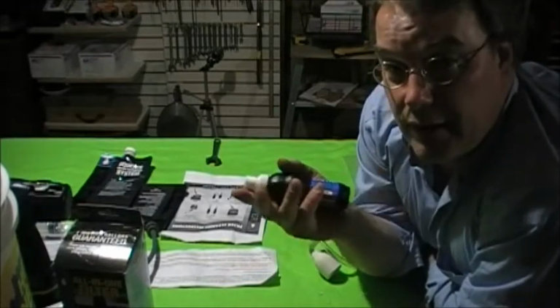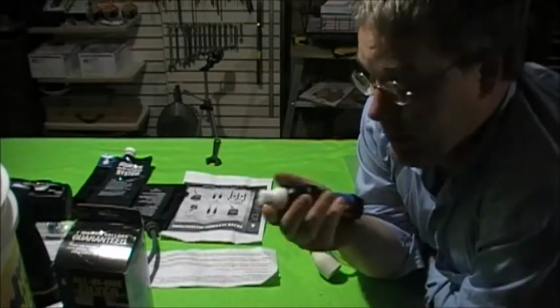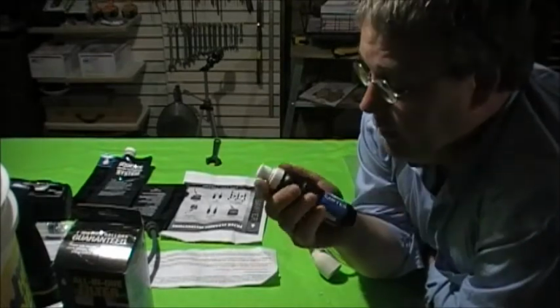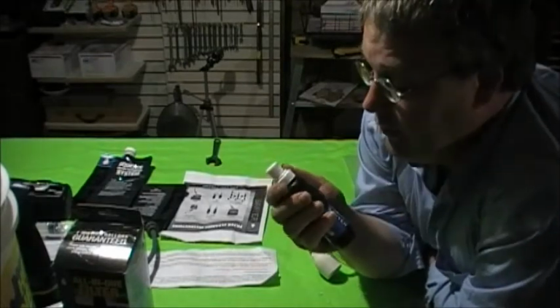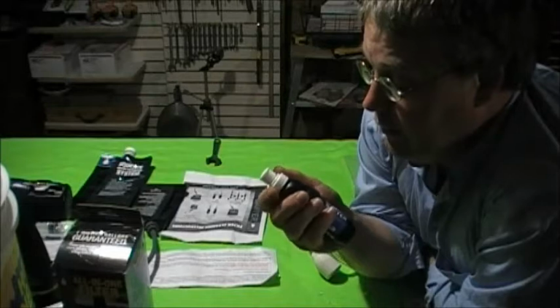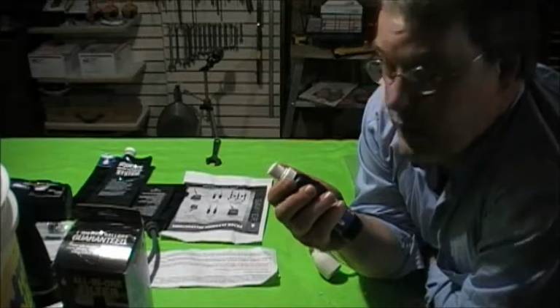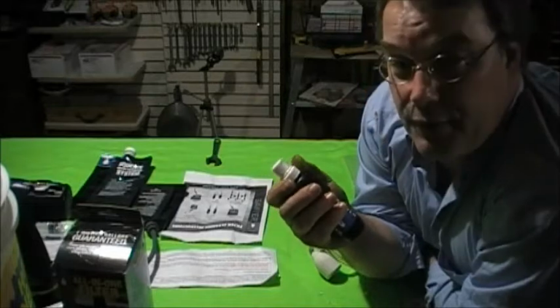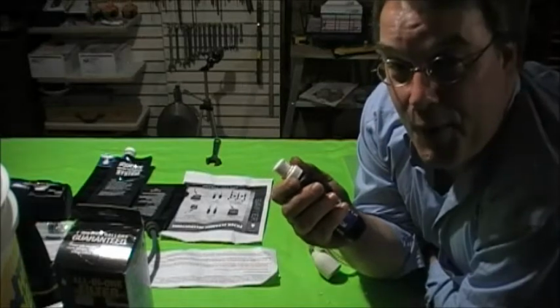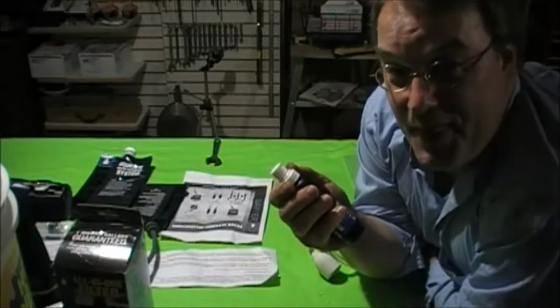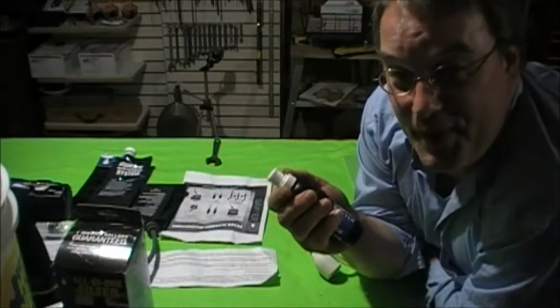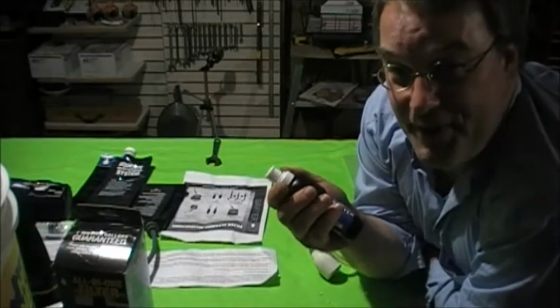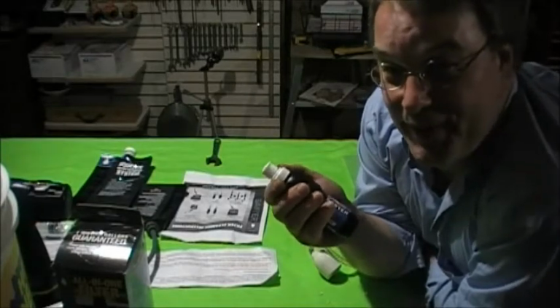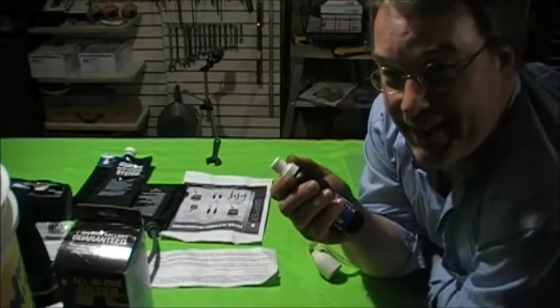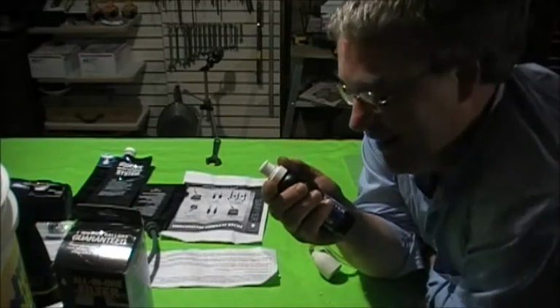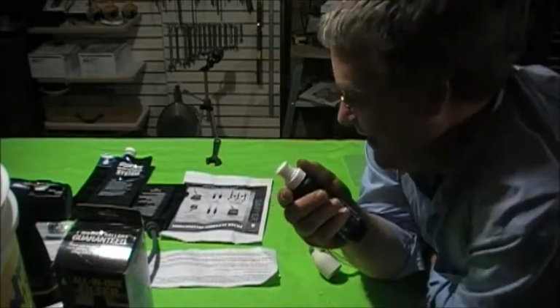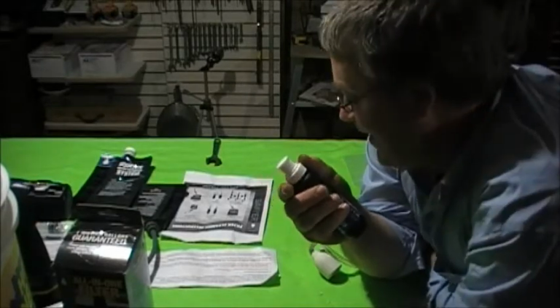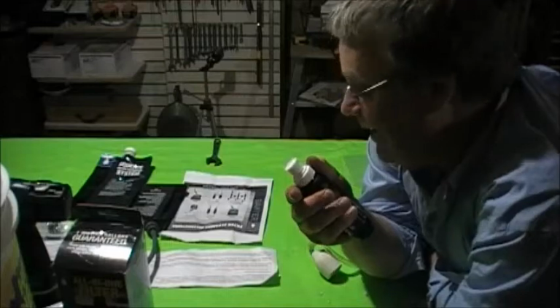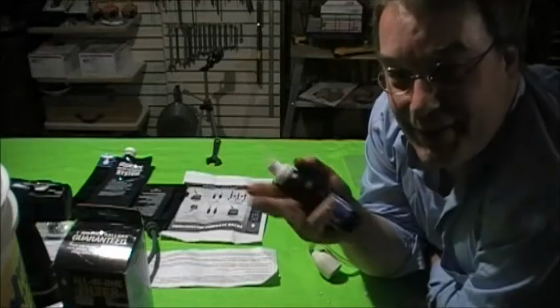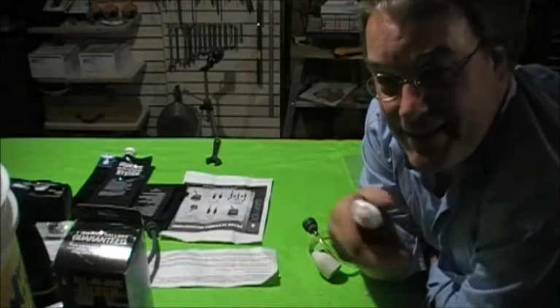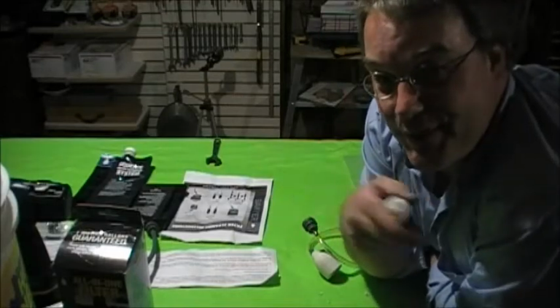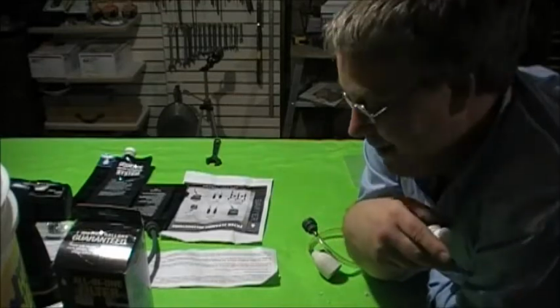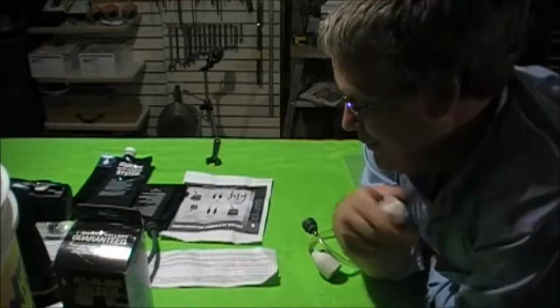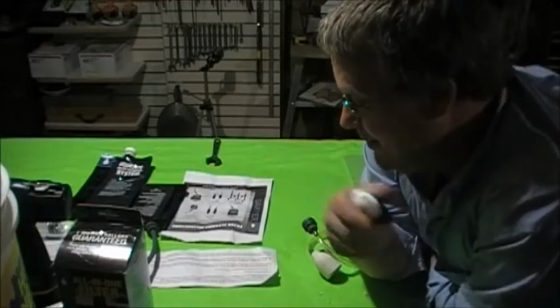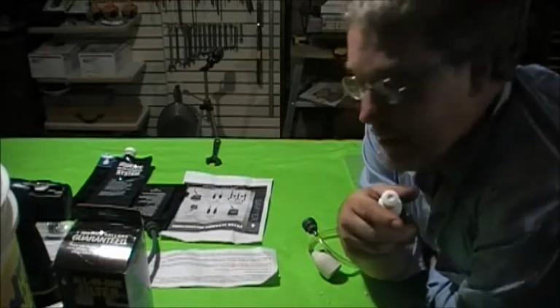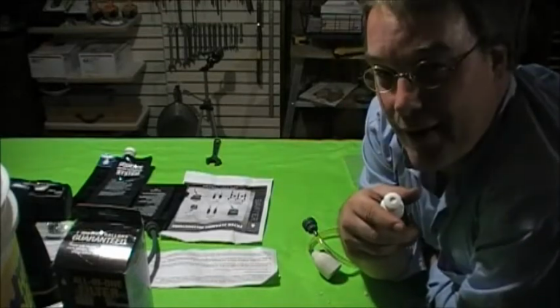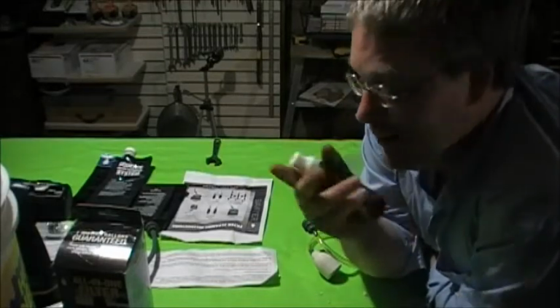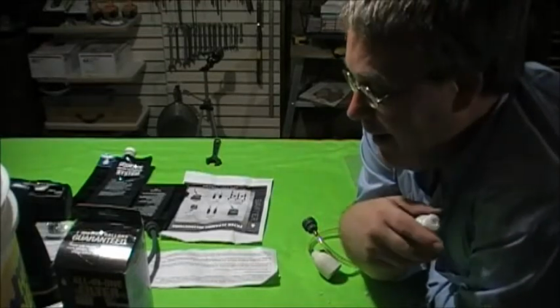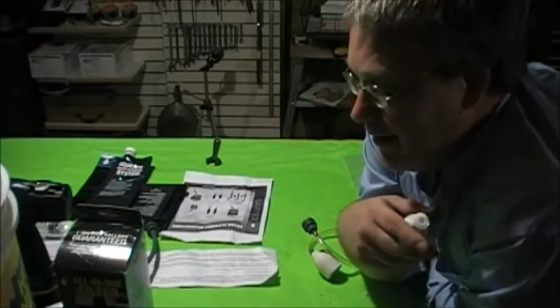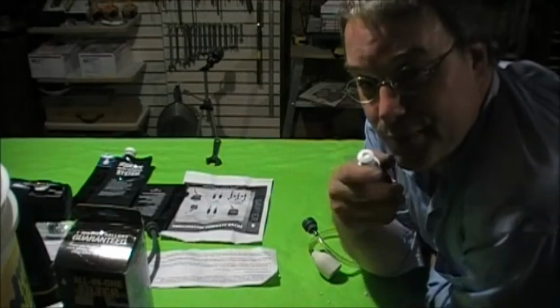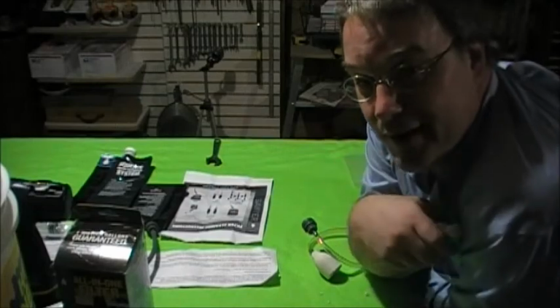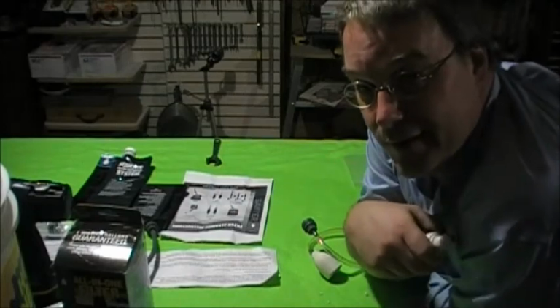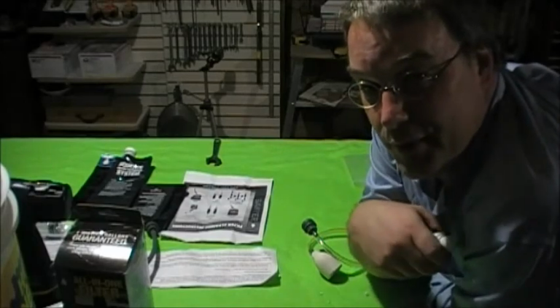Anyway, I didn't want to make a thousand-minute film so we'll leave it at that. Any questions, shoot something down below. Talk to you guys later — have a good one.